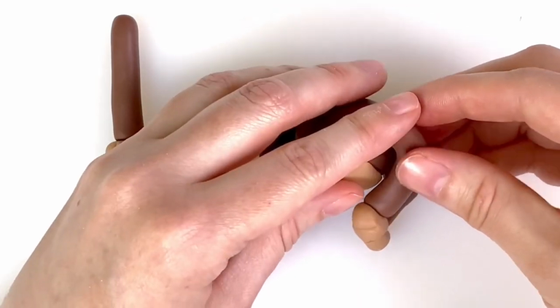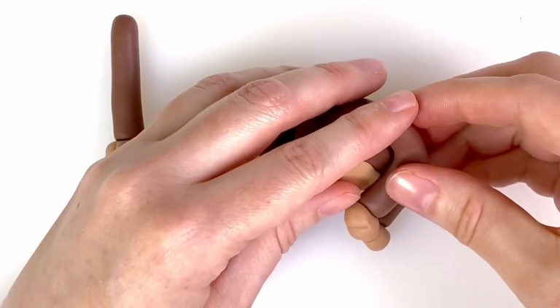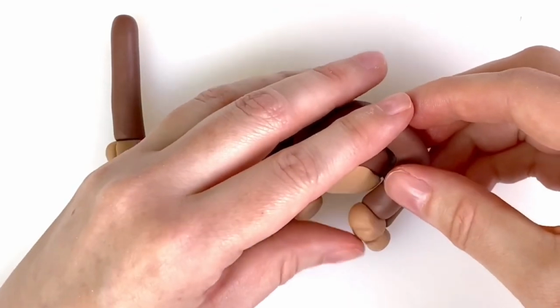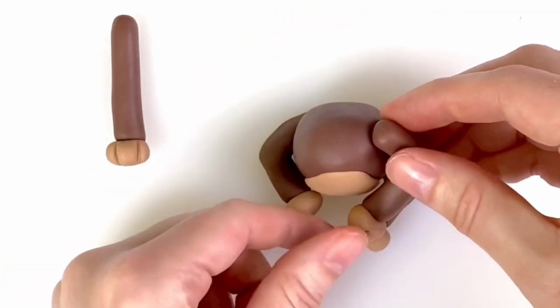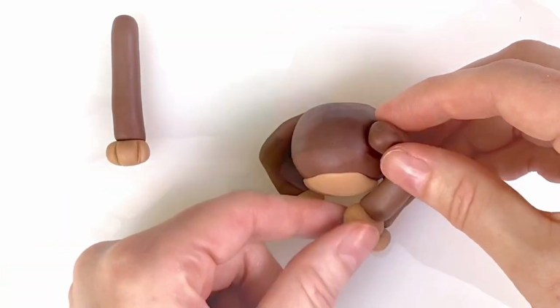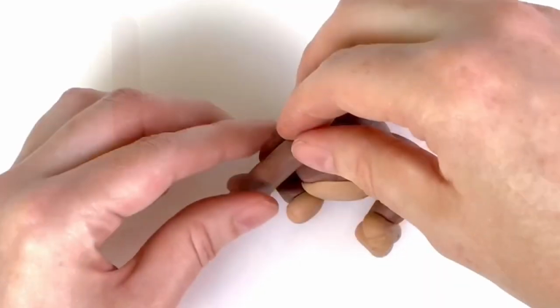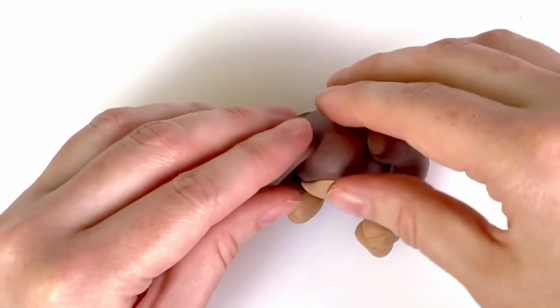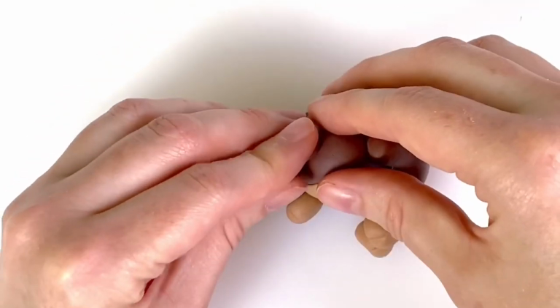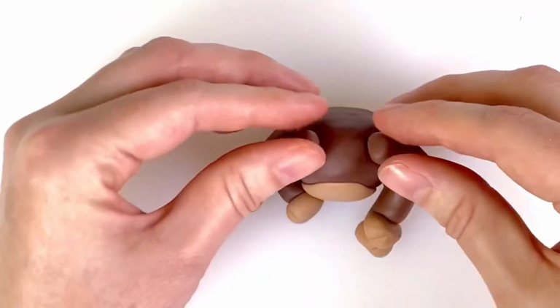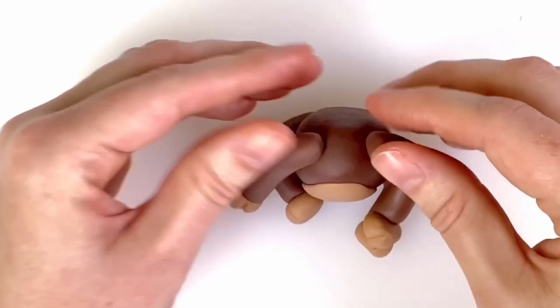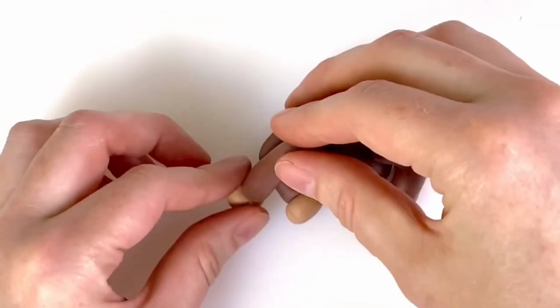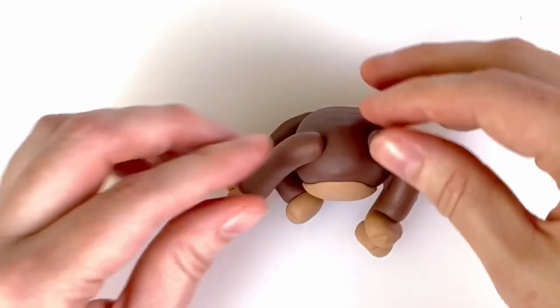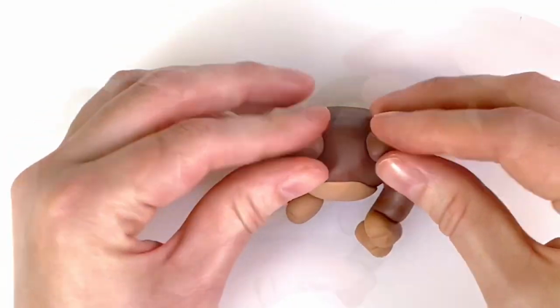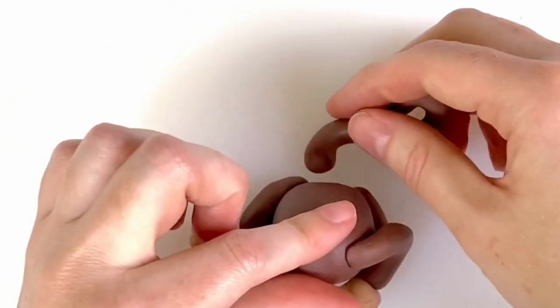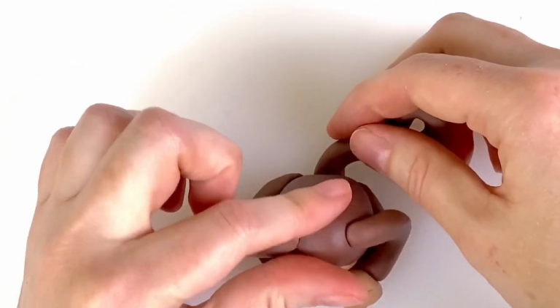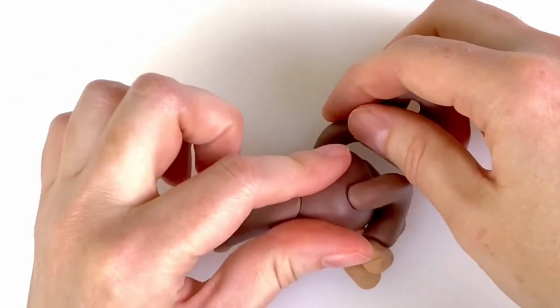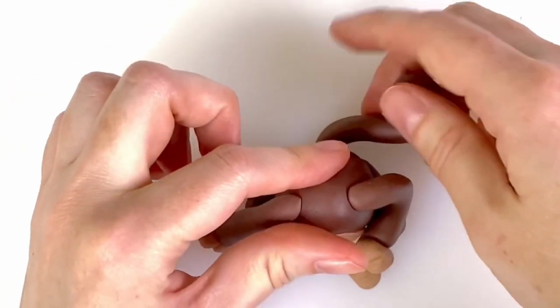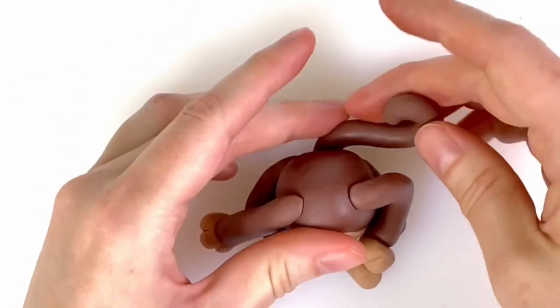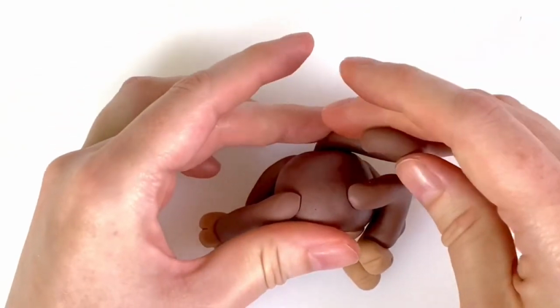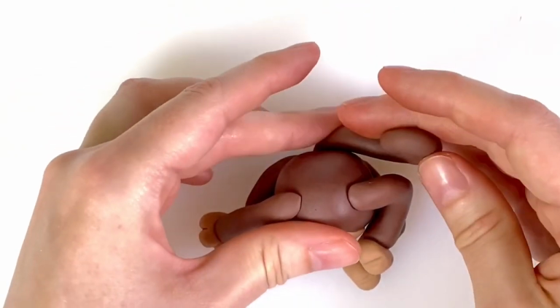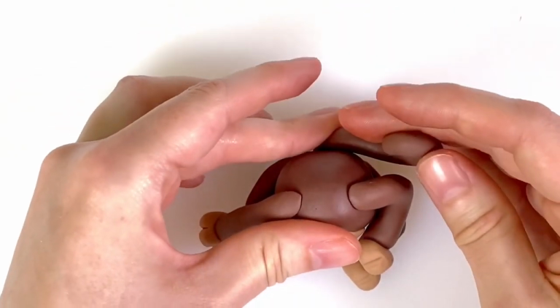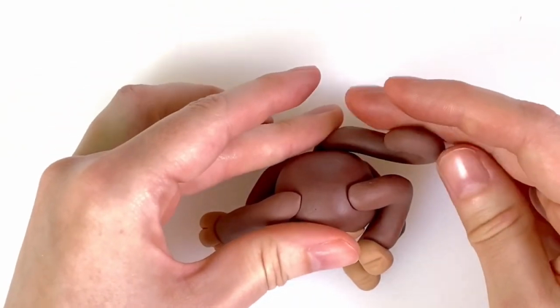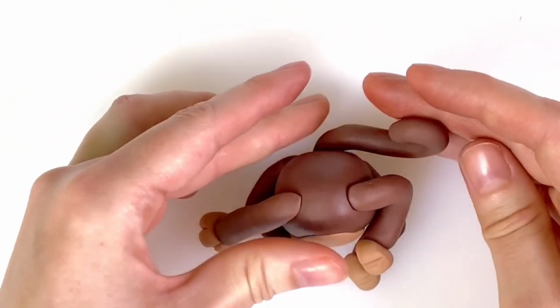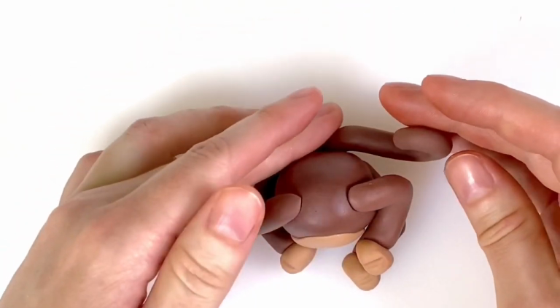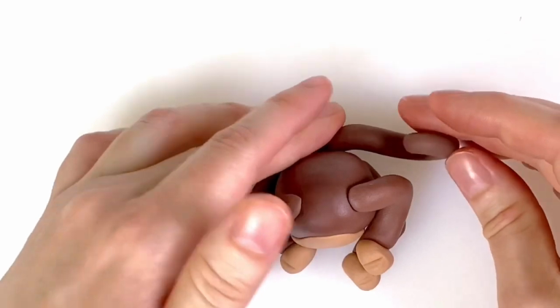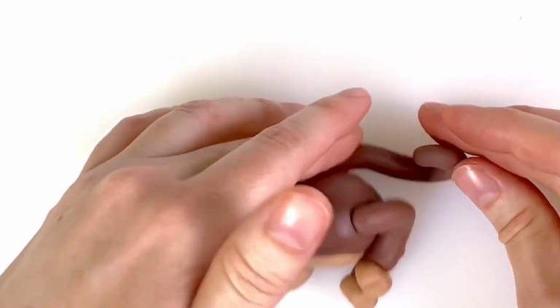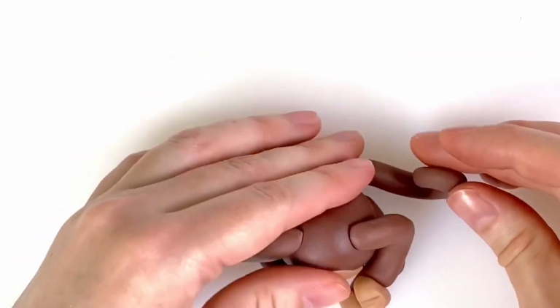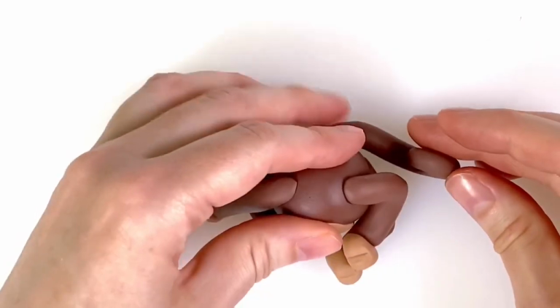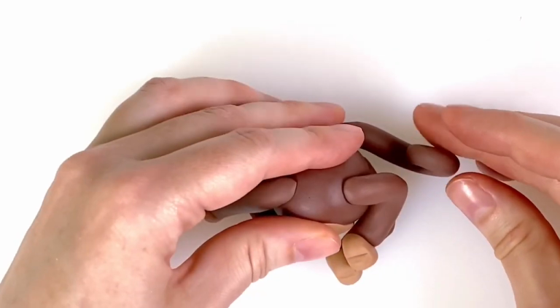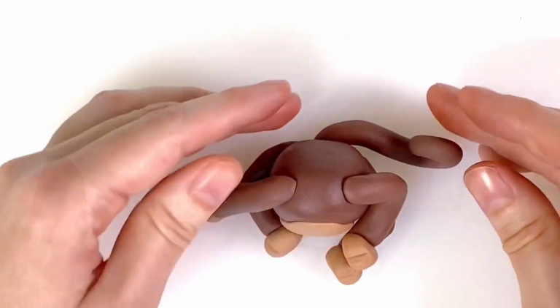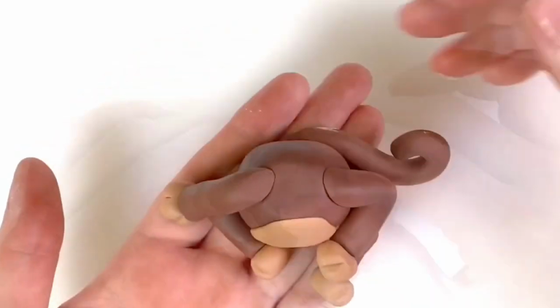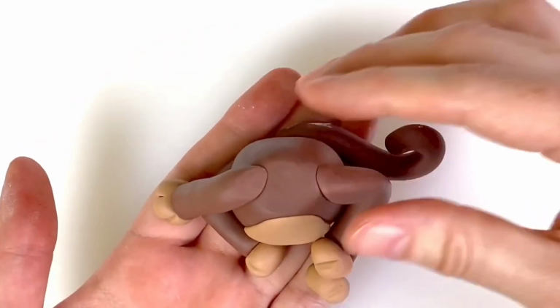I find that Saracino modelling paste sticks to itself so I don't tend to use edible glue. However, if you do need to, then please pop a little bit of glue in to secure your pieces. I've flattened the base of the tail ever so slightly so it fits neatly underneath the body.